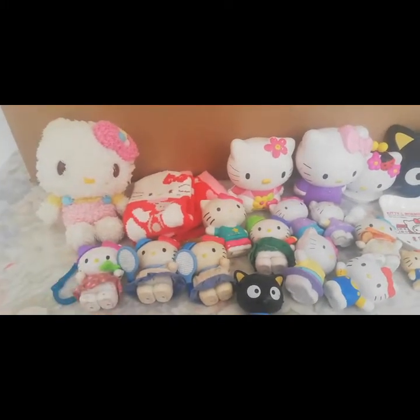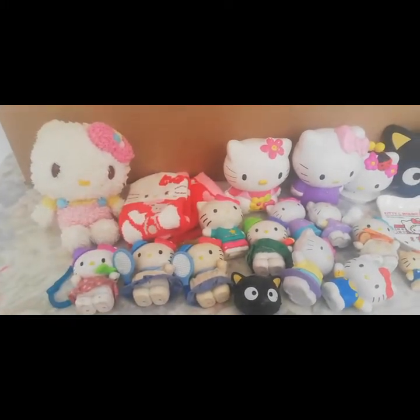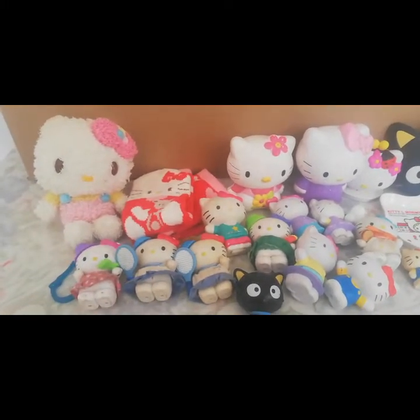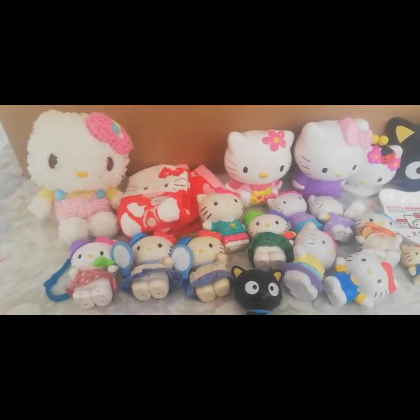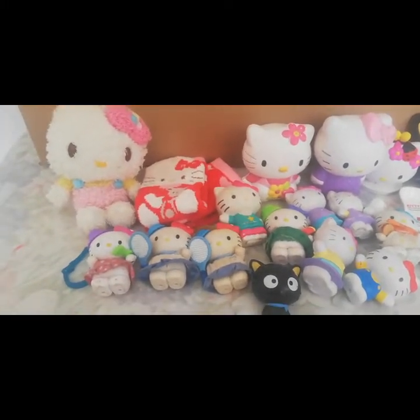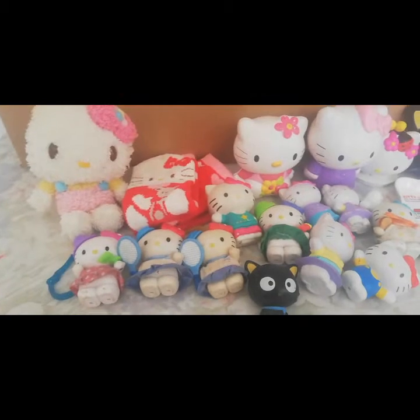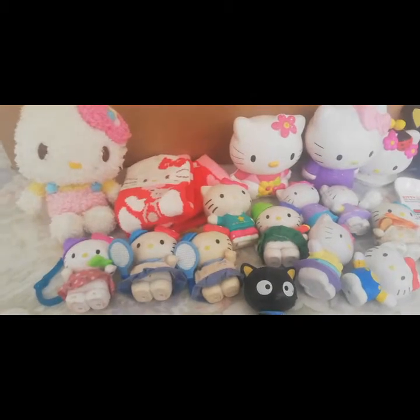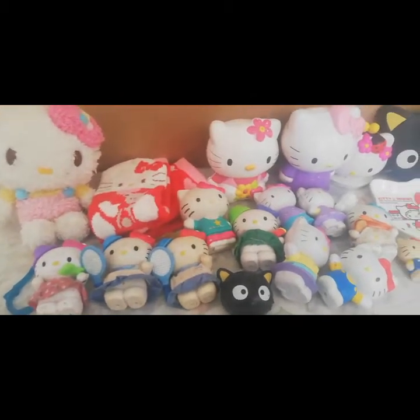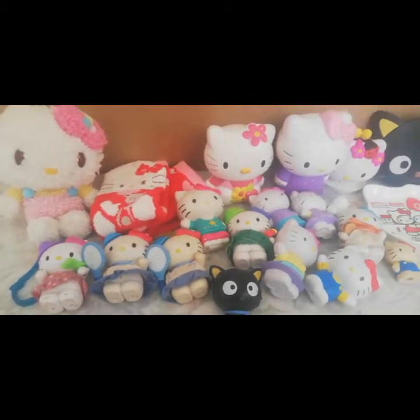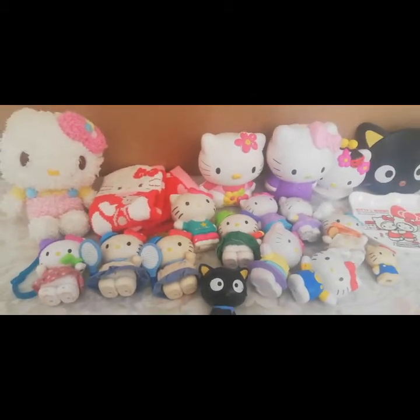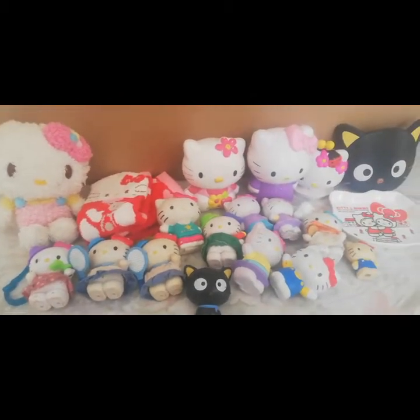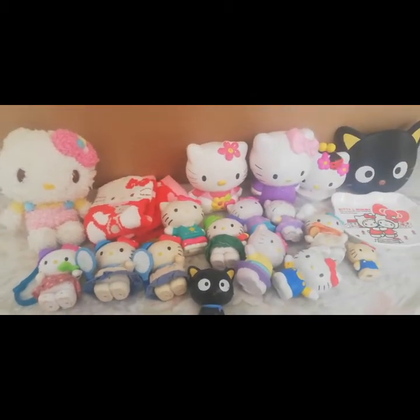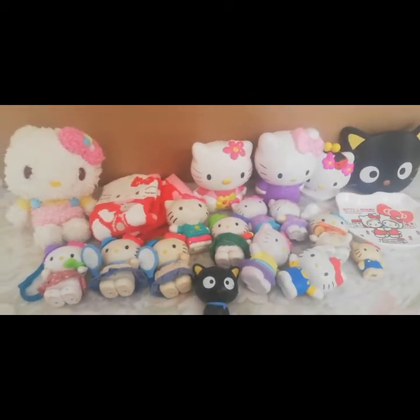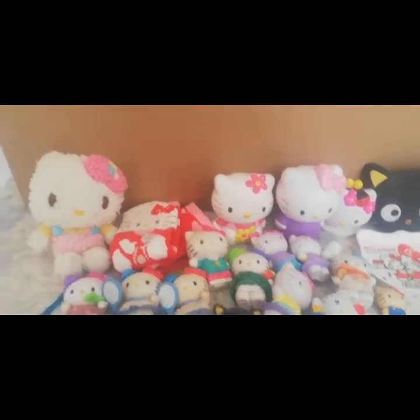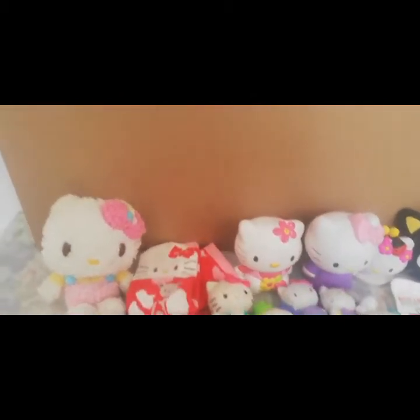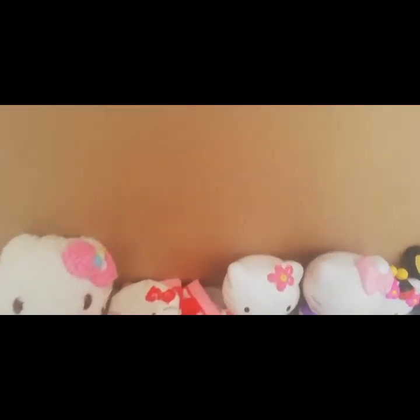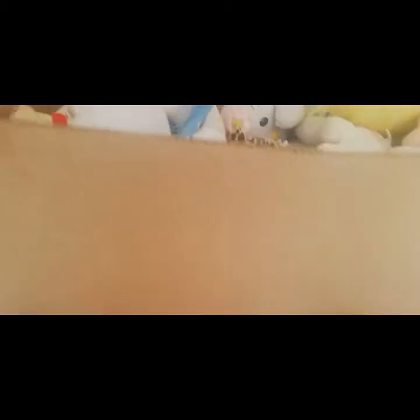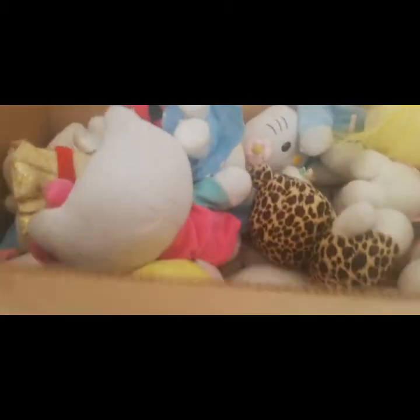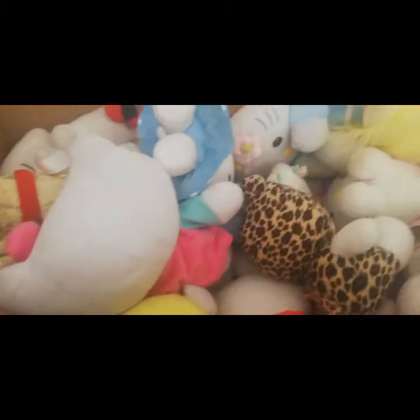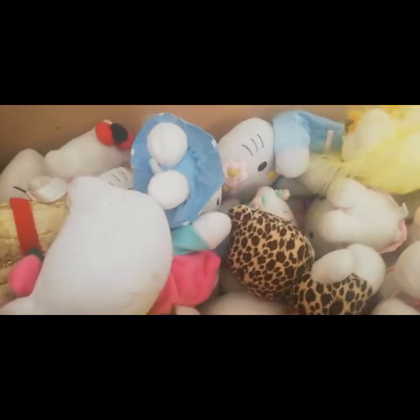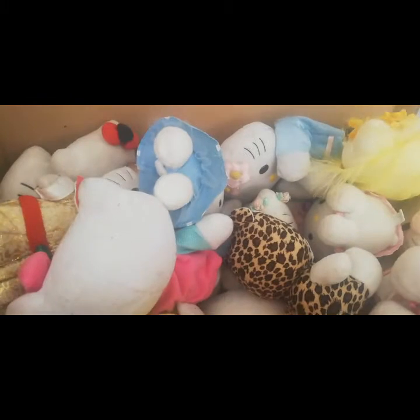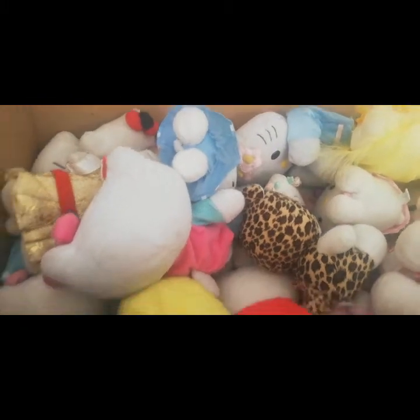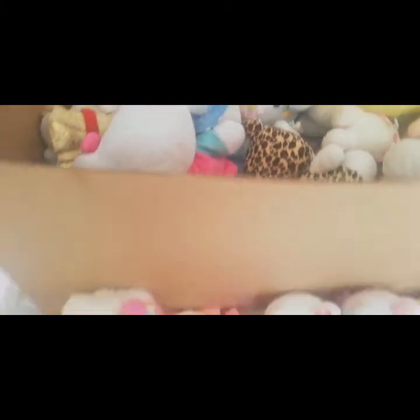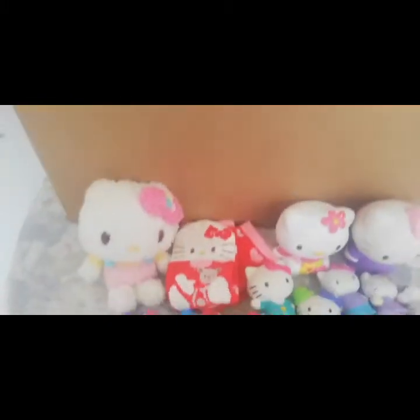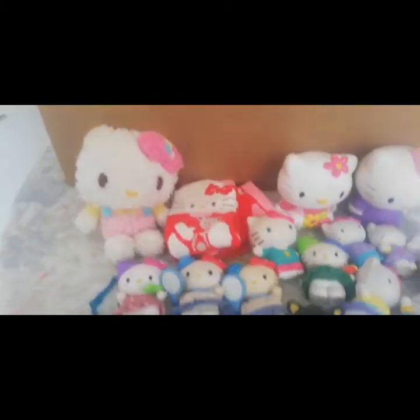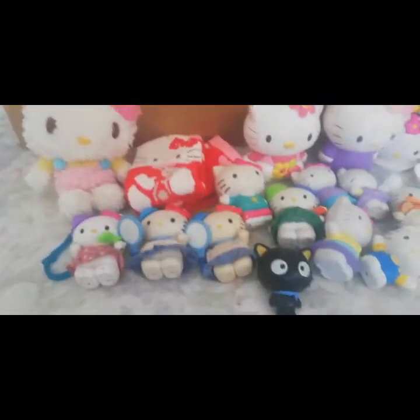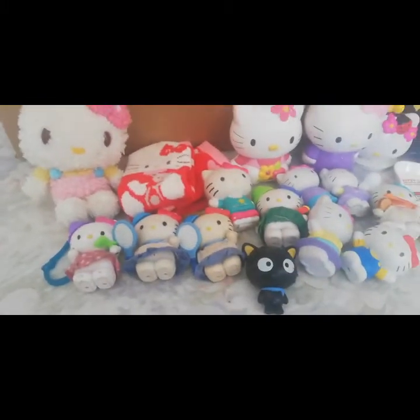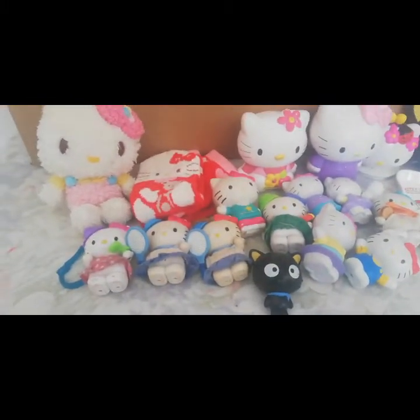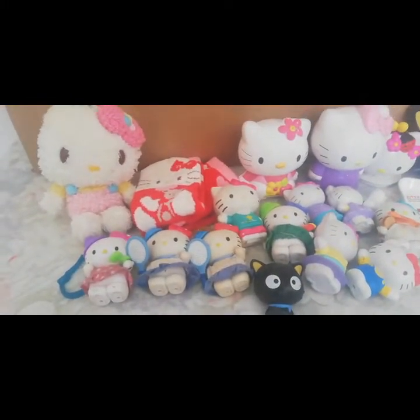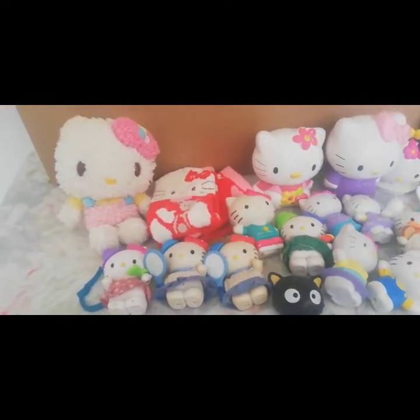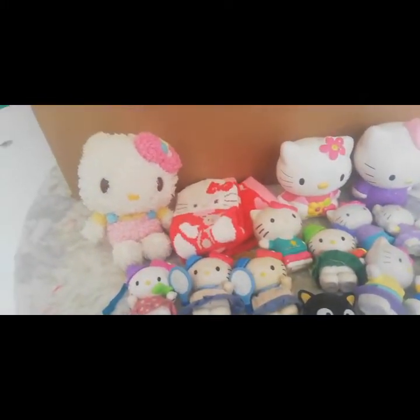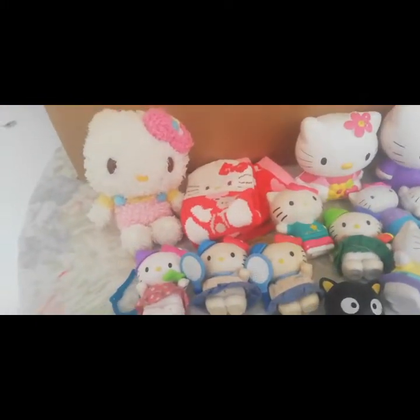En la caja 11 tenía juguetes Hello Kitty. Y aquí se los voy a completar. Aquí está la caja con los juguetes. Ya se los voy a enseñar. Primero les voy a enseñar estos que están aquí afuera.